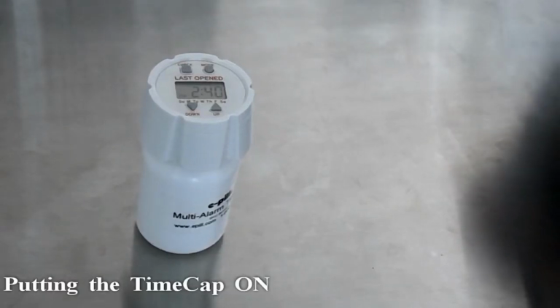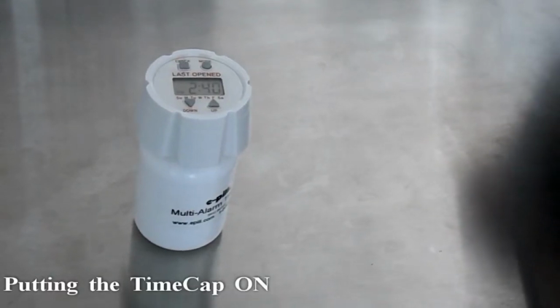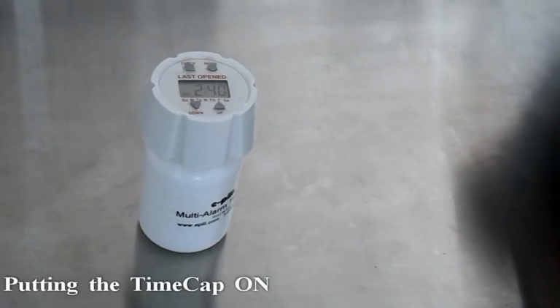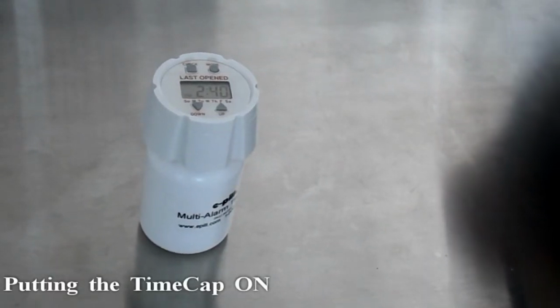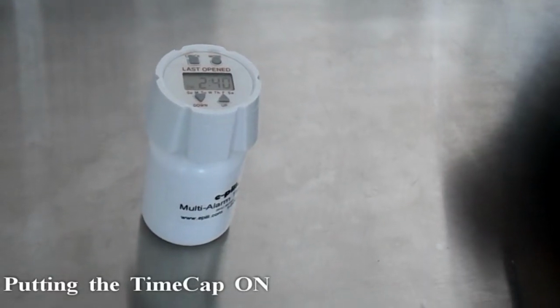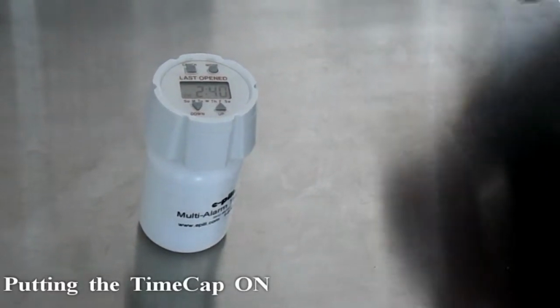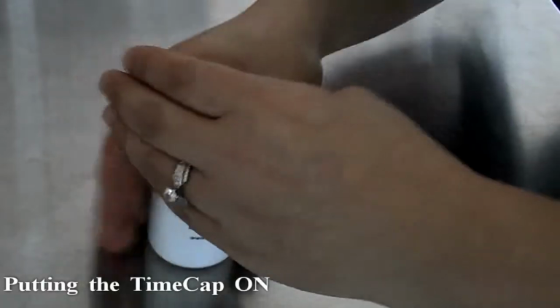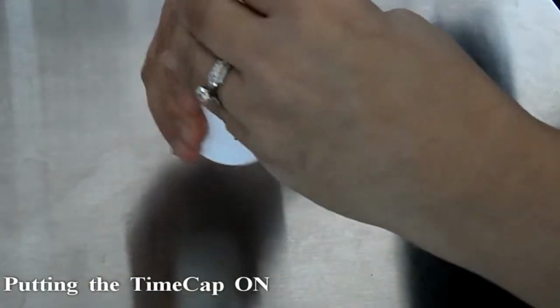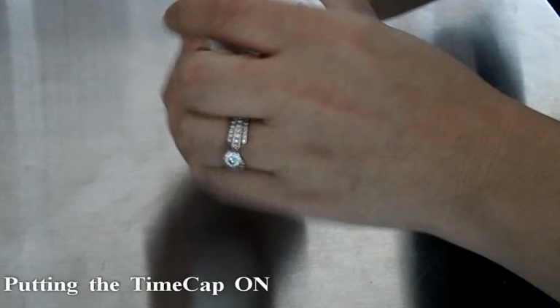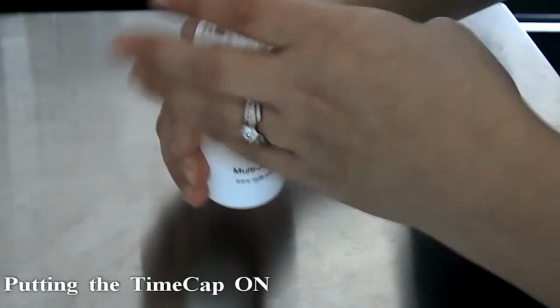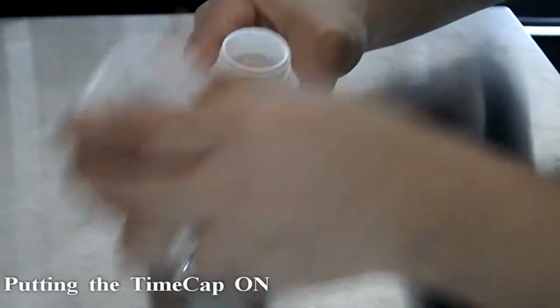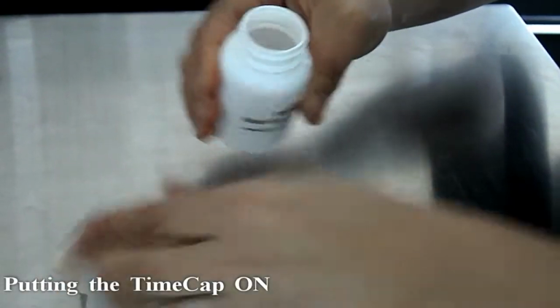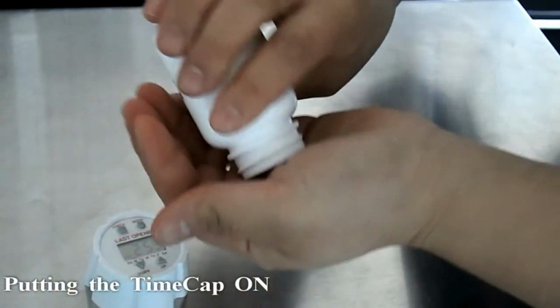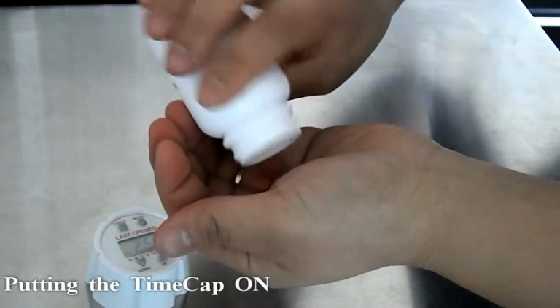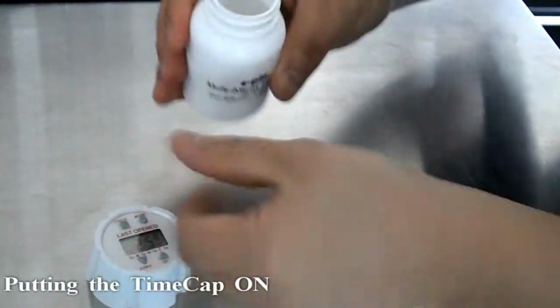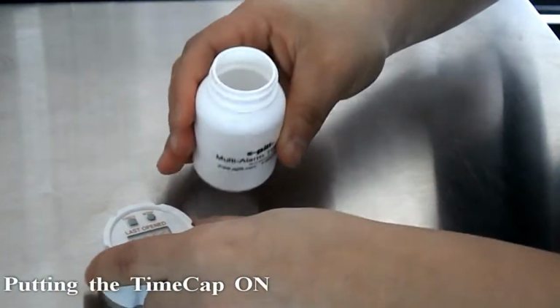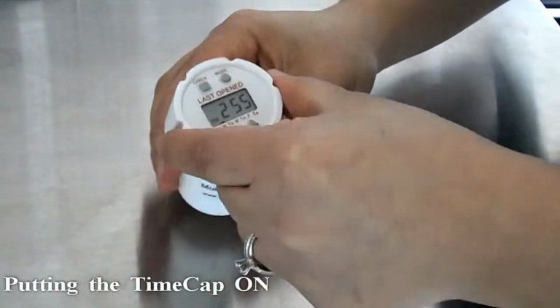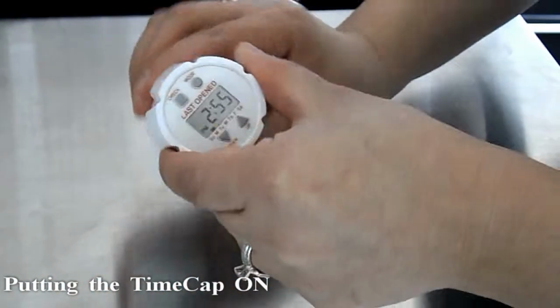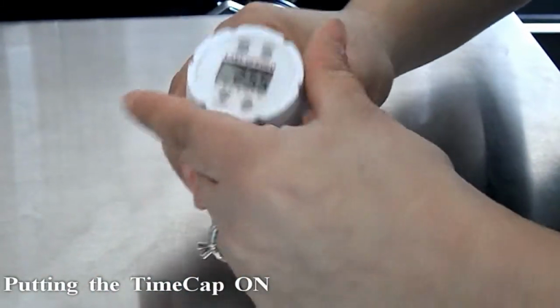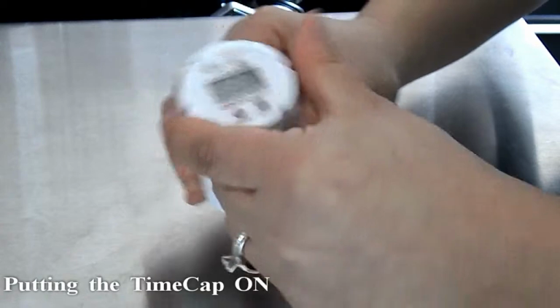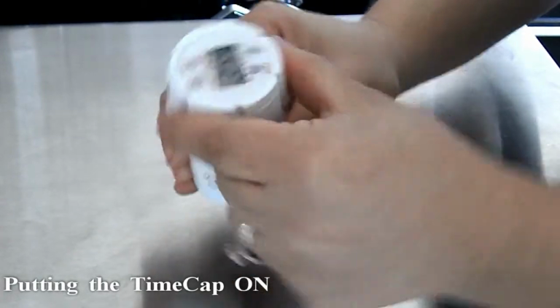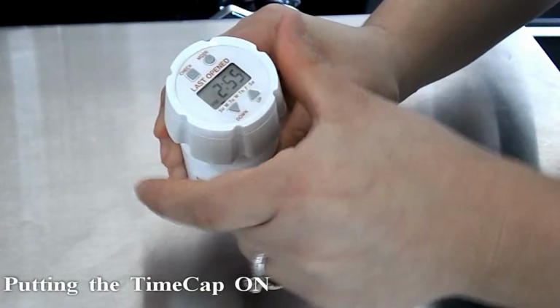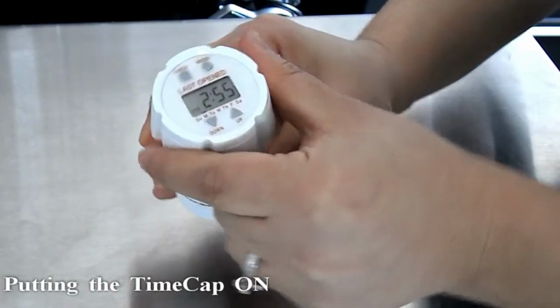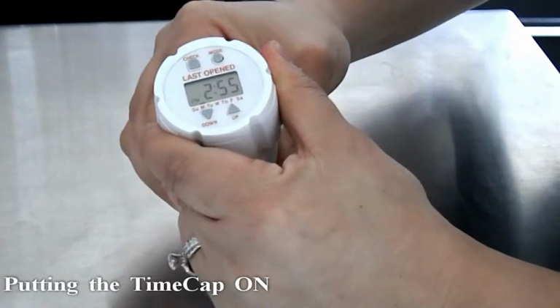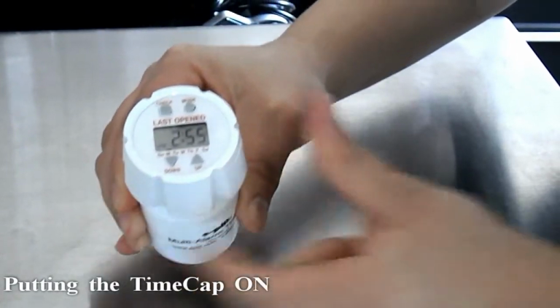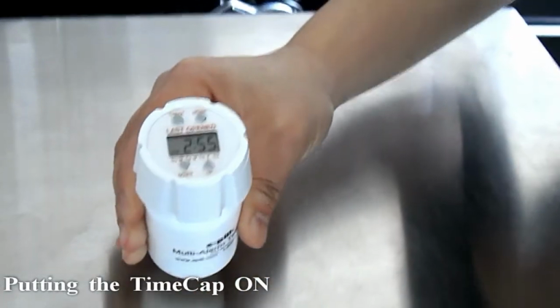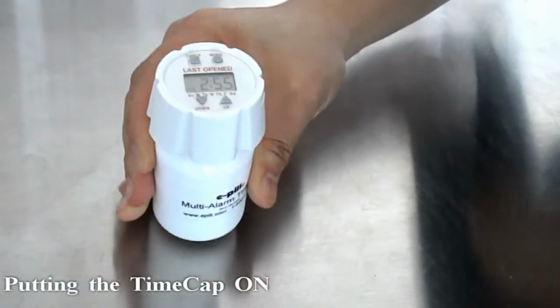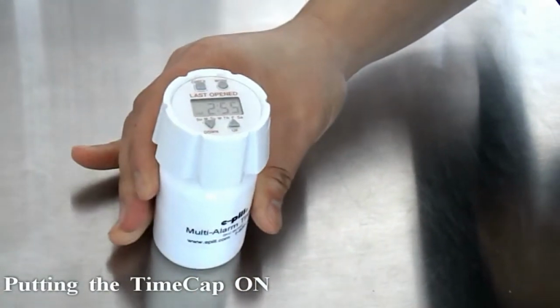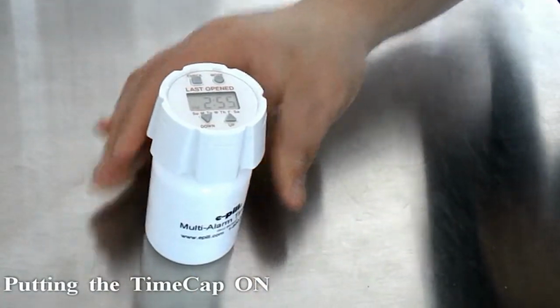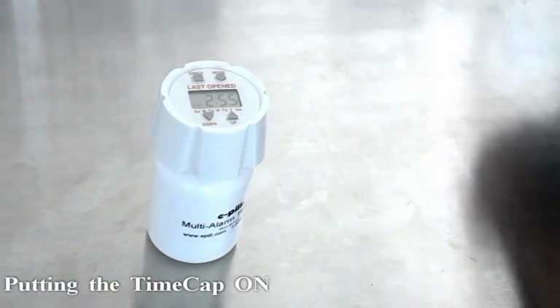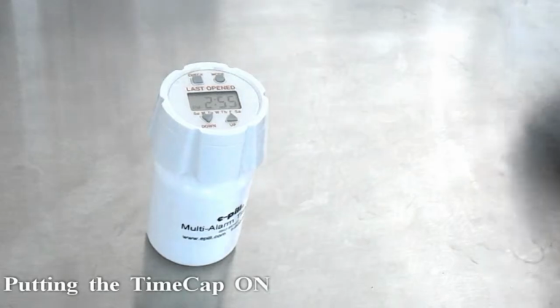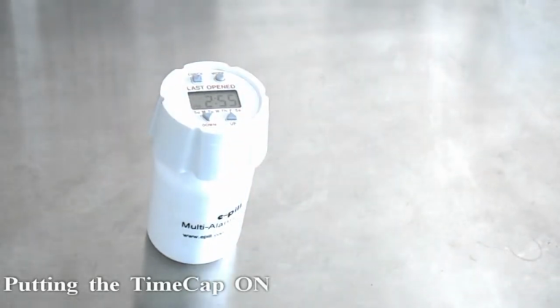When it is time for you to take your medication, you will turn the time cap off the pill bottle. Take your medication, and make sure to place the time cap back on the pill bottle. You will hear it beep, and that will let you know that it has been securely put back on.